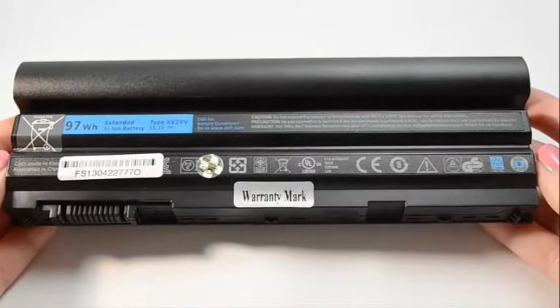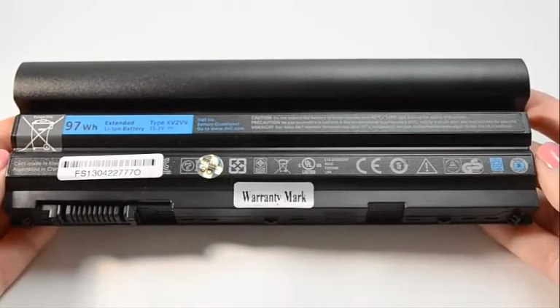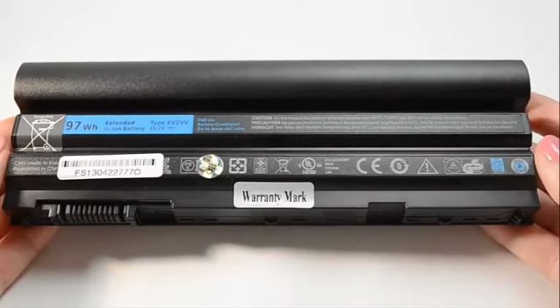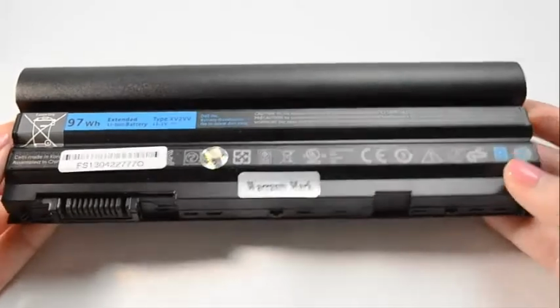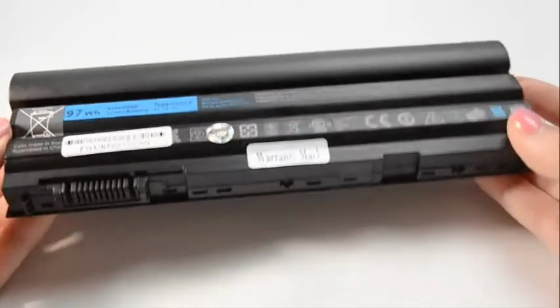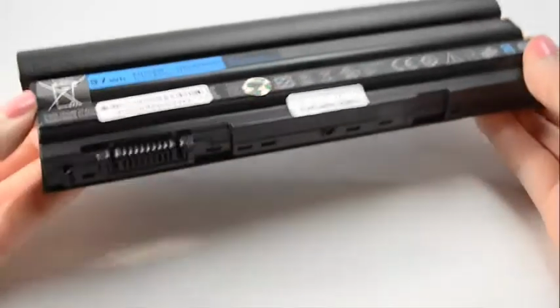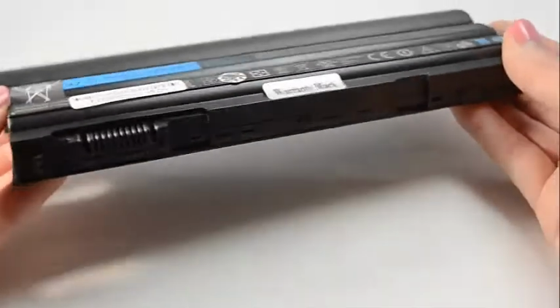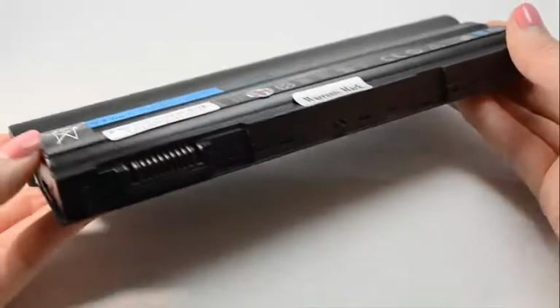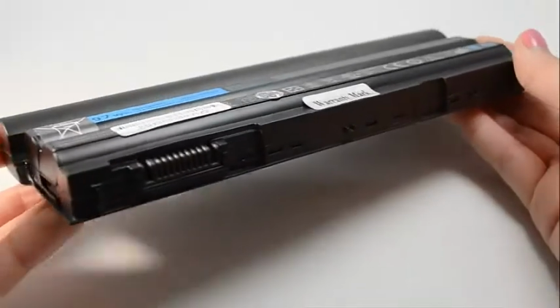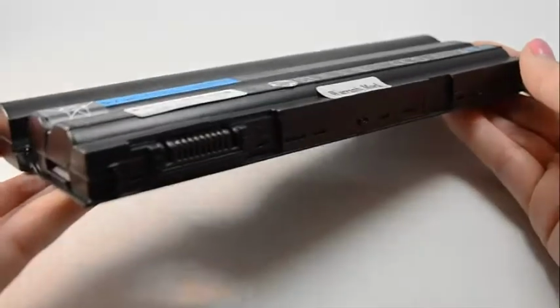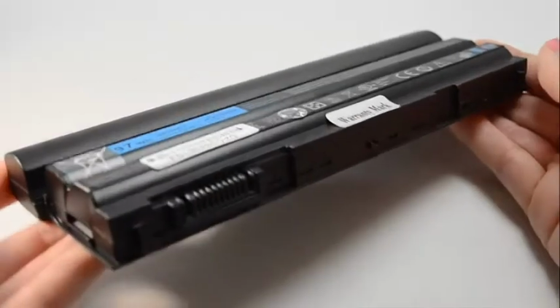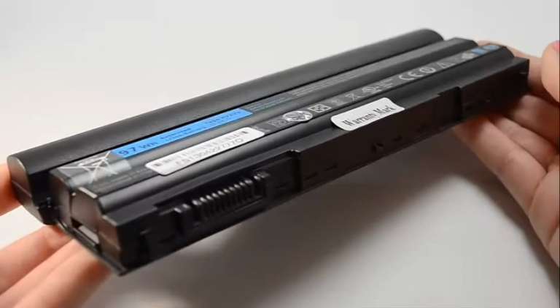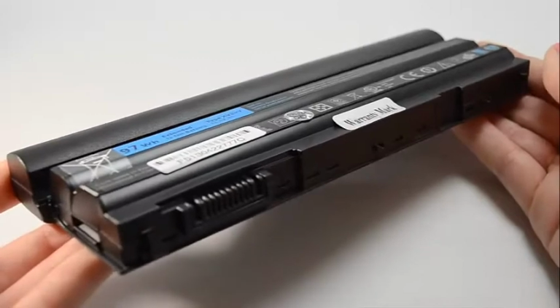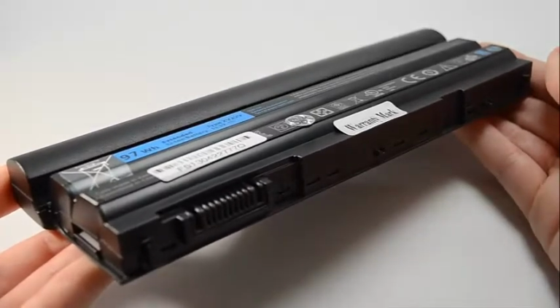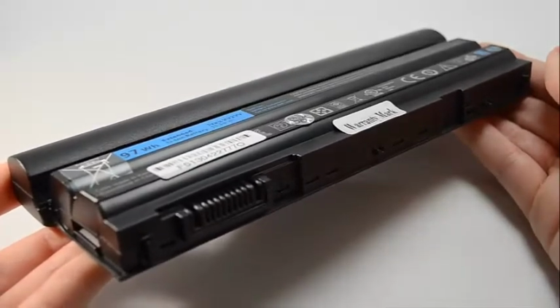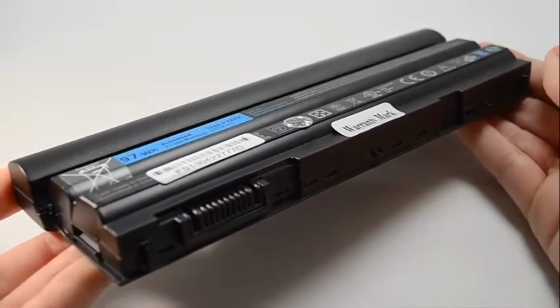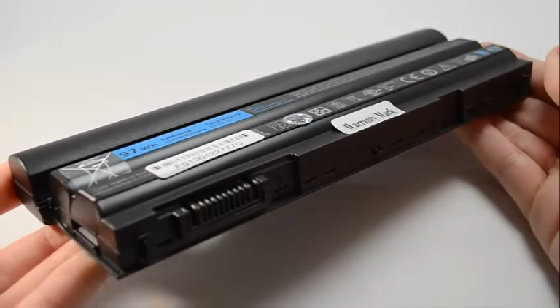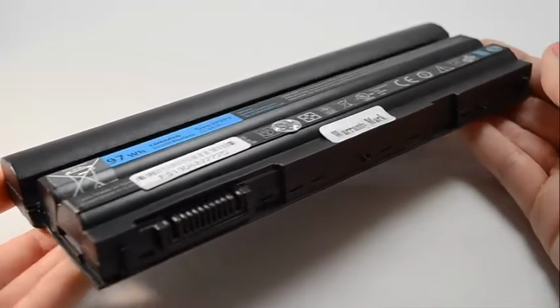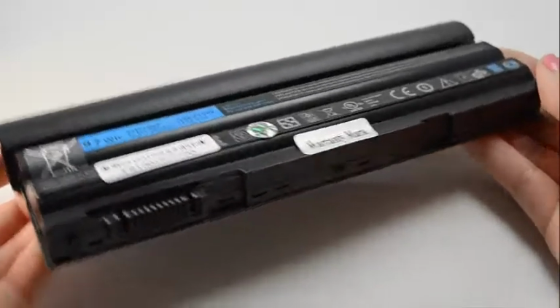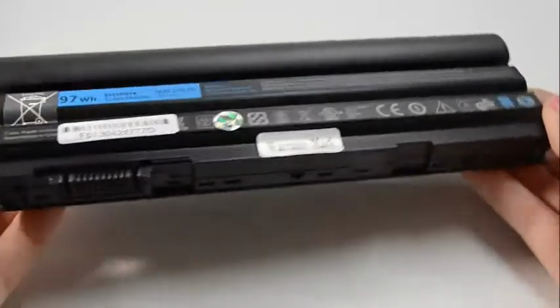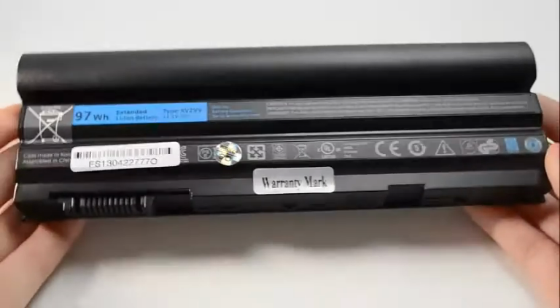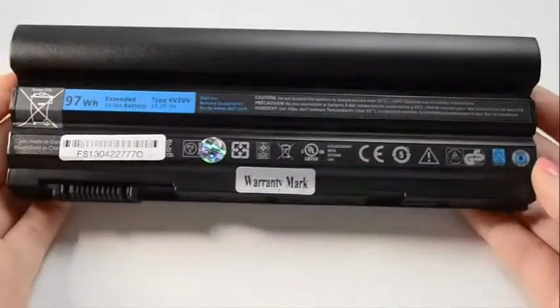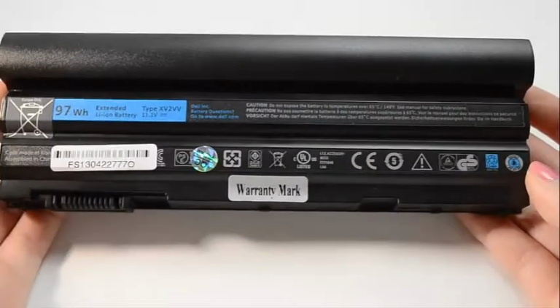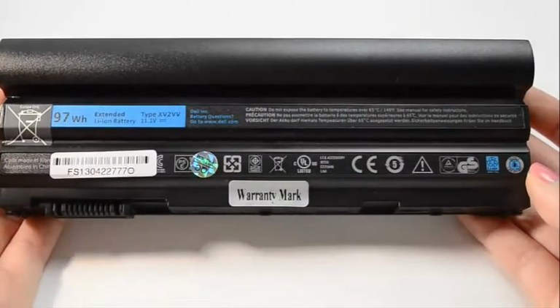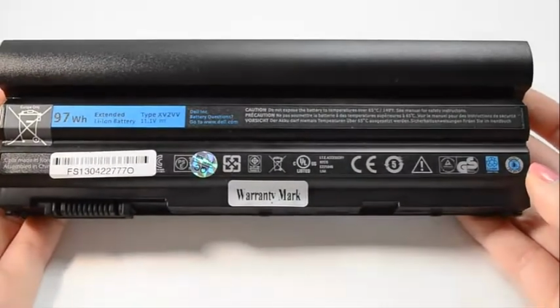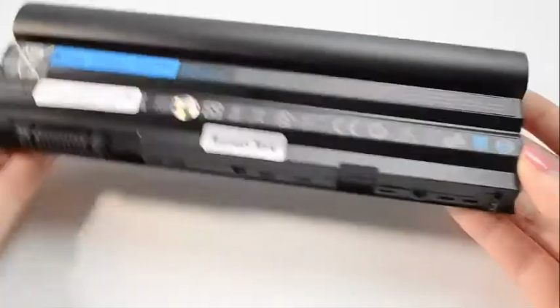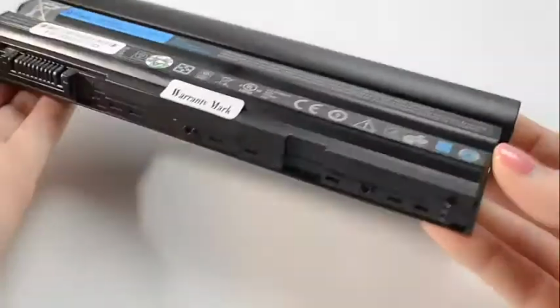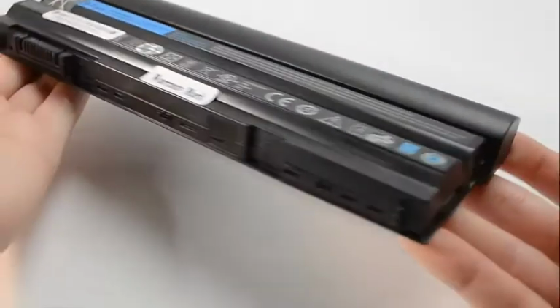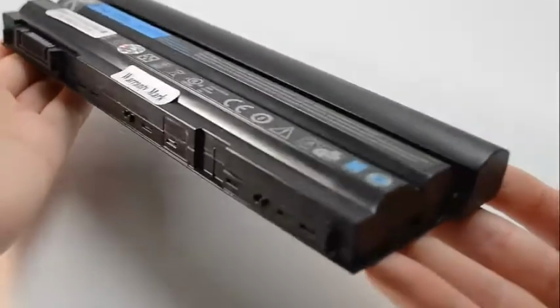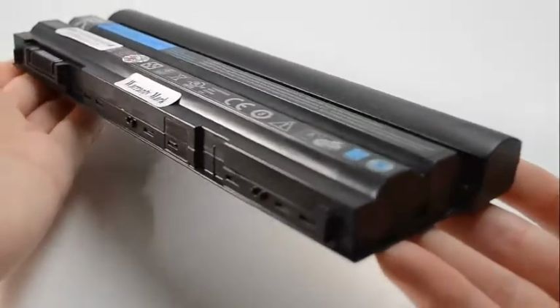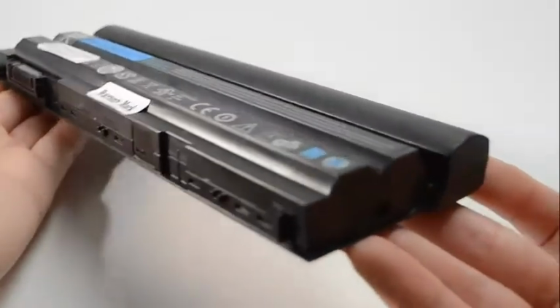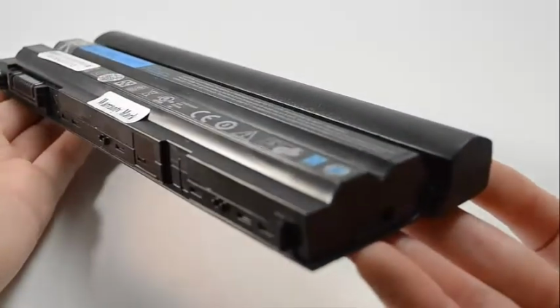All batteries from Laptop Battery Express come with a 30-day money-back guarantee and a full 12-month warranty. All of our batteries ship from the United States and all shipments placed by 6 p.m. Eastern Time ship the same day.